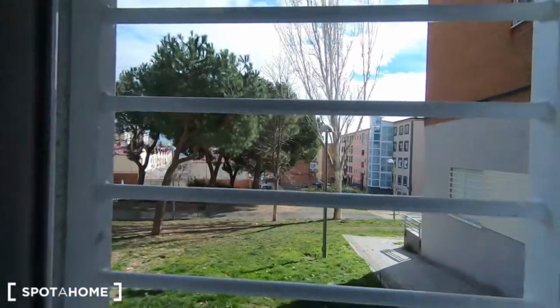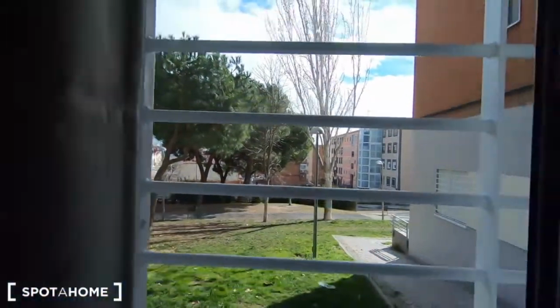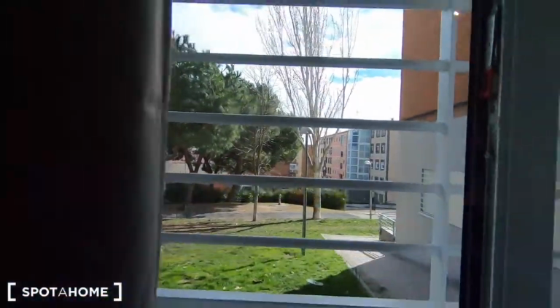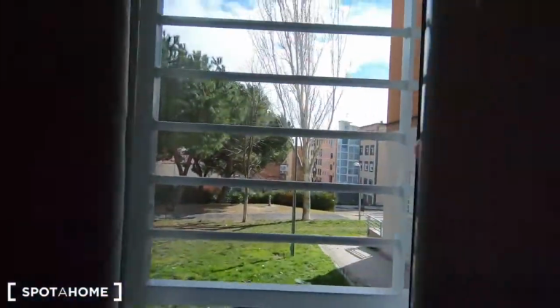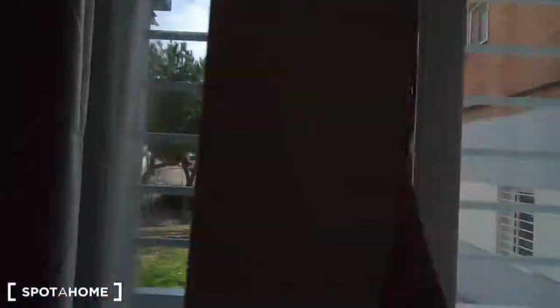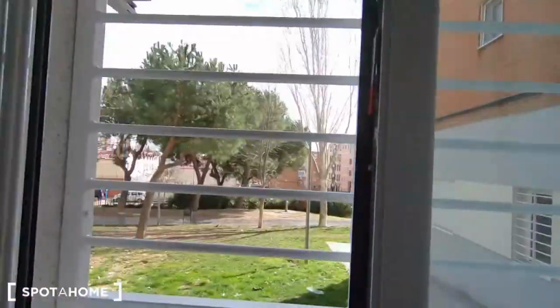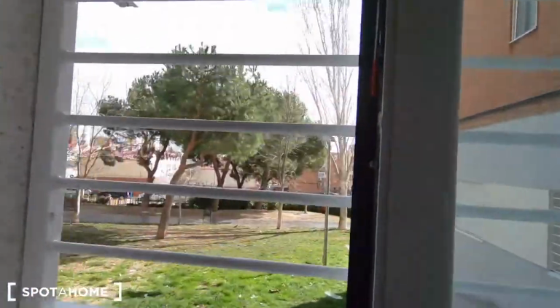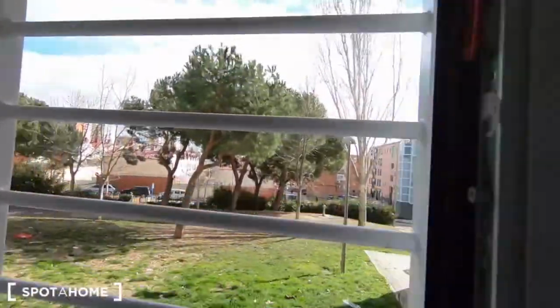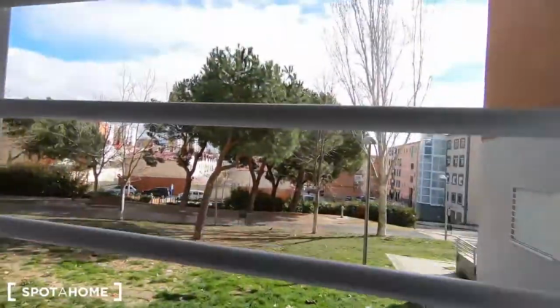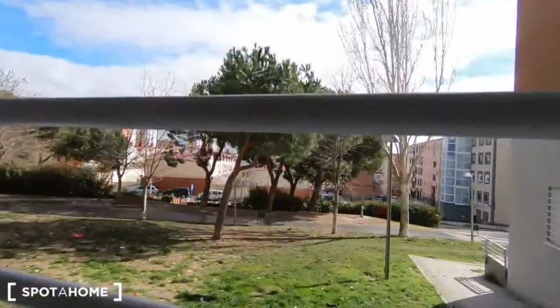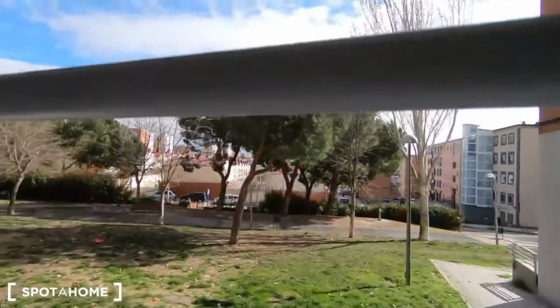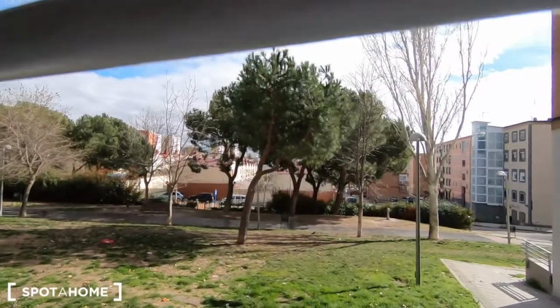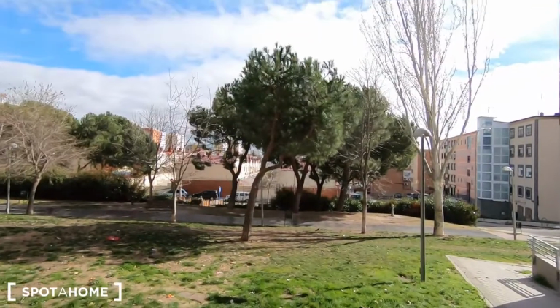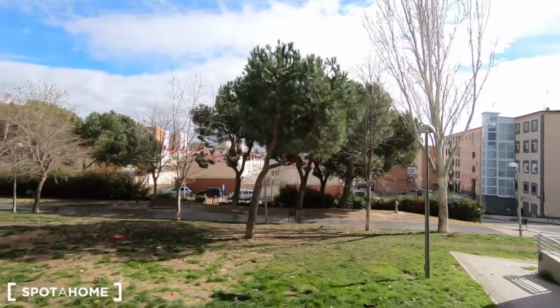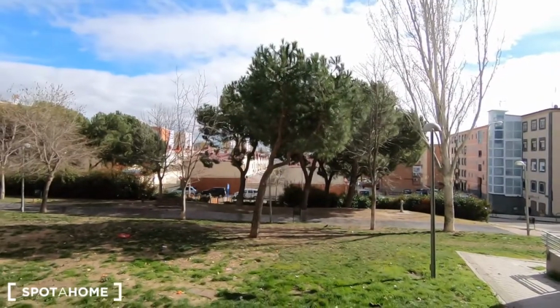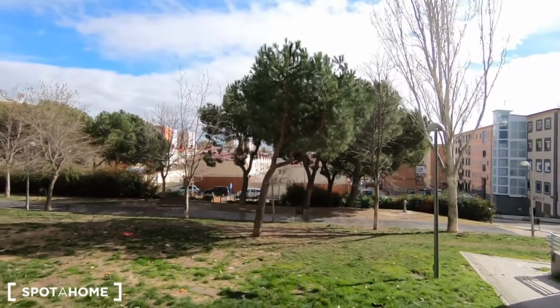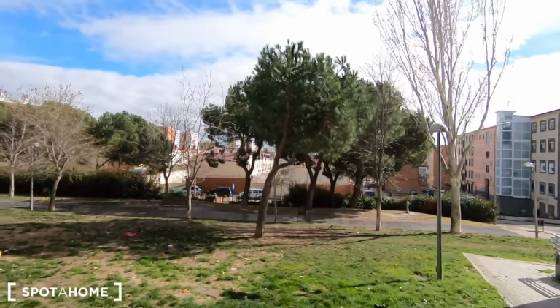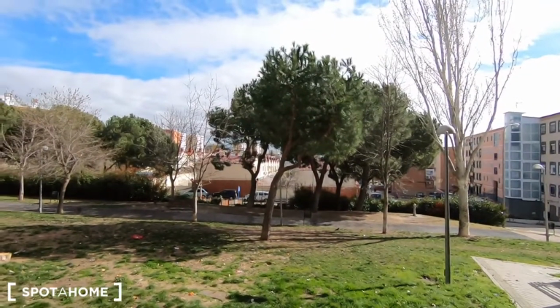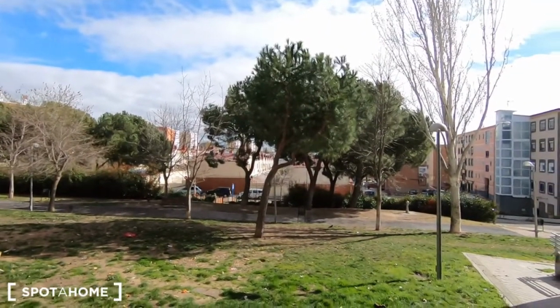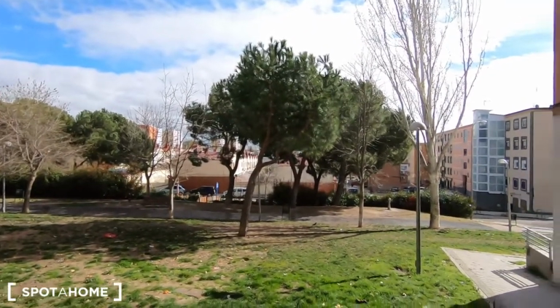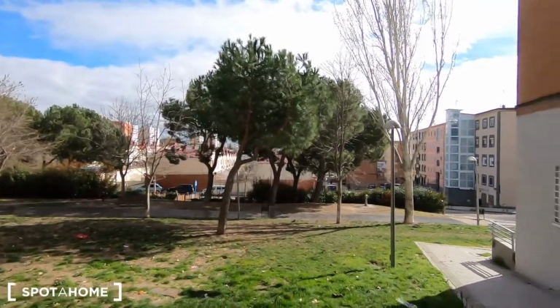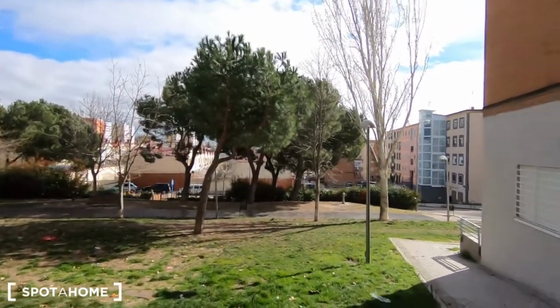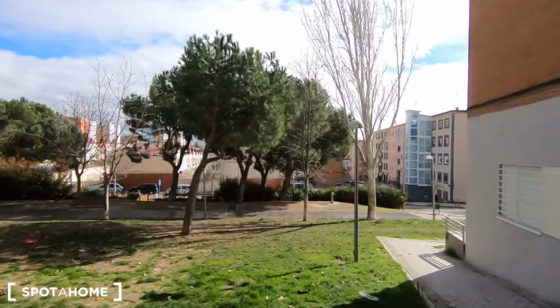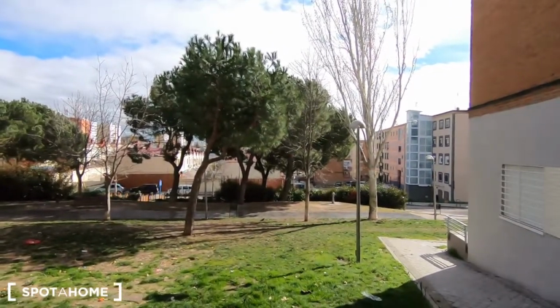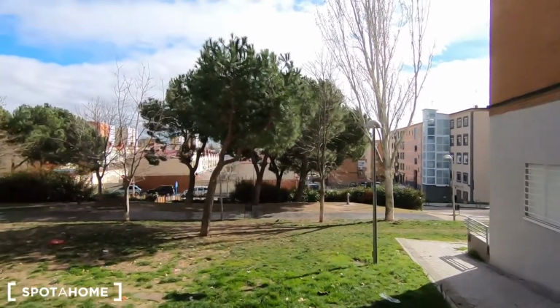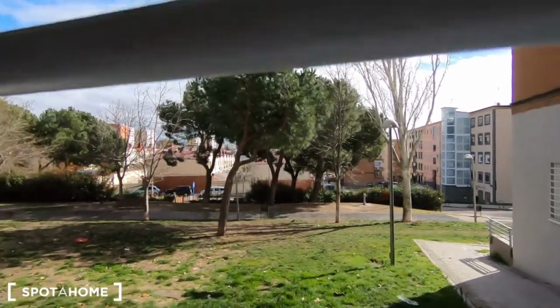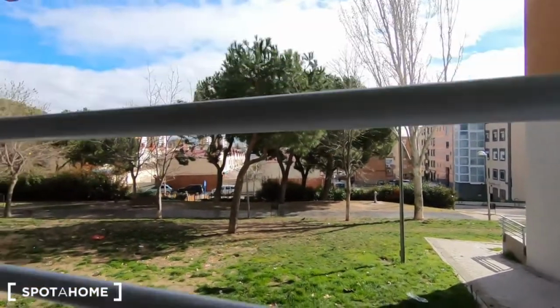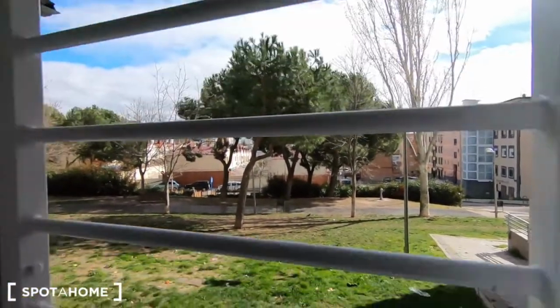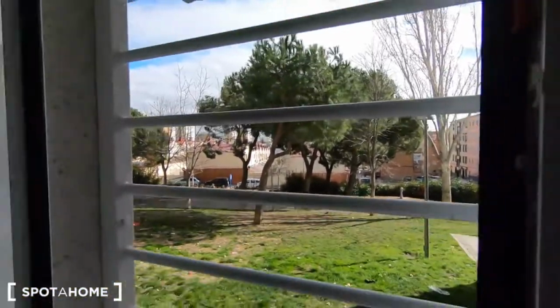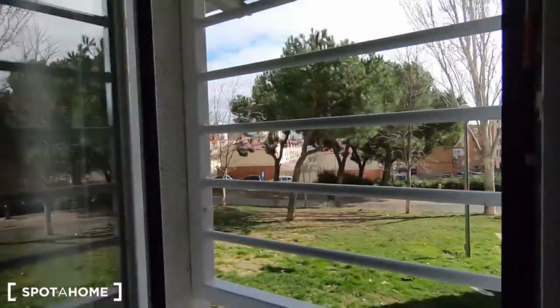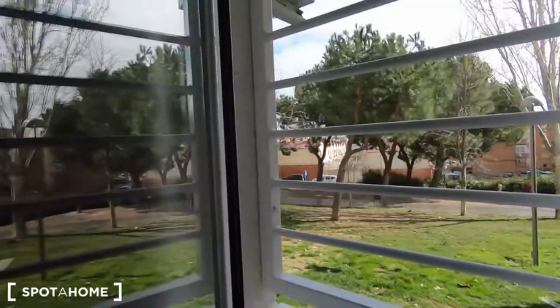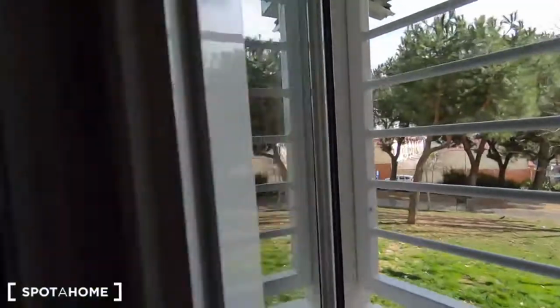You have a park just in front of the house. The main entrance is on the other side — this is the backyard — but it's a very nice area.